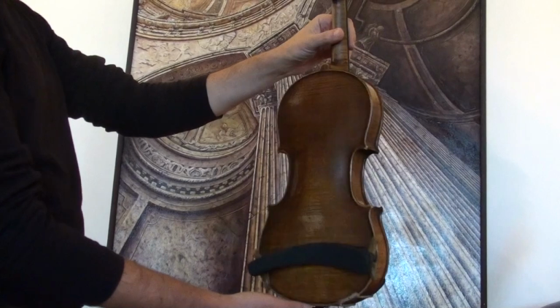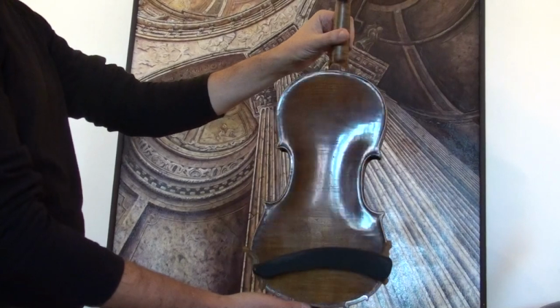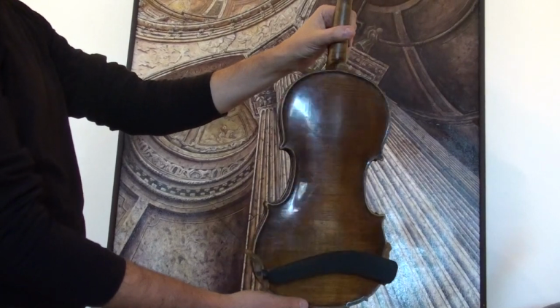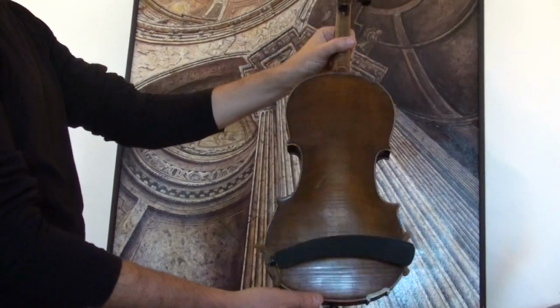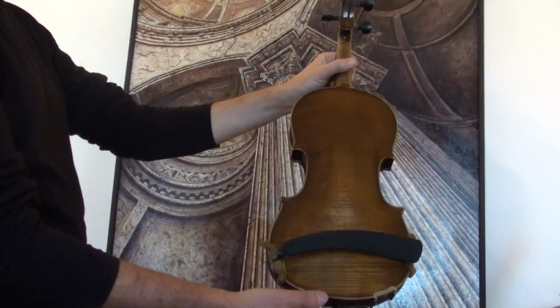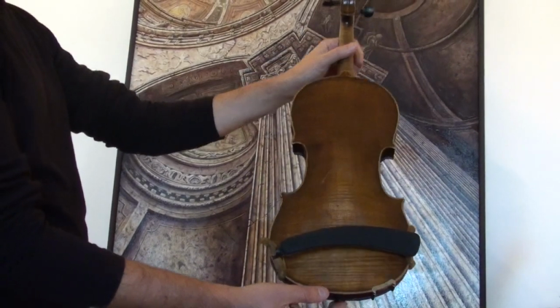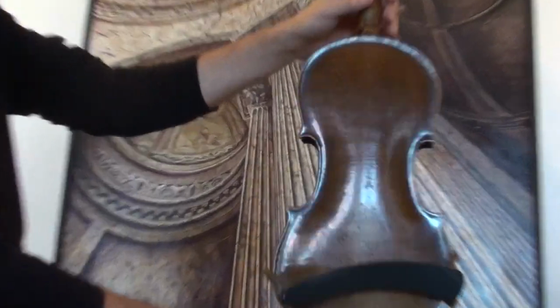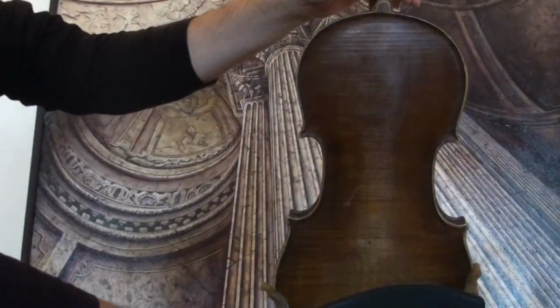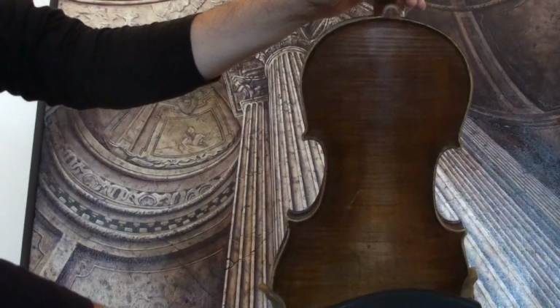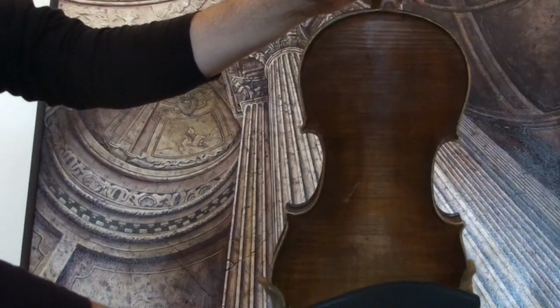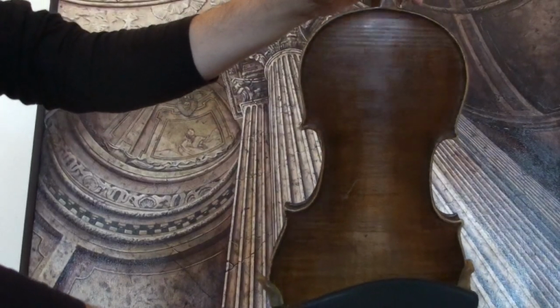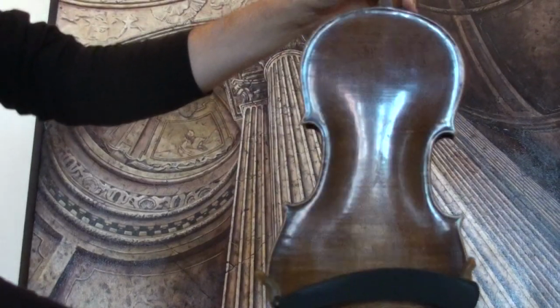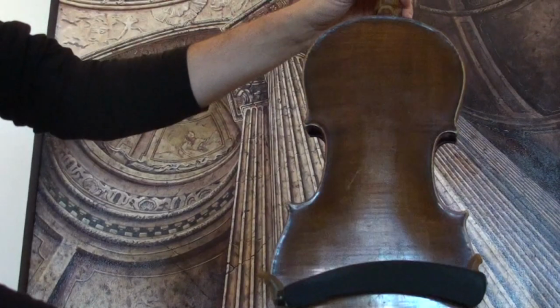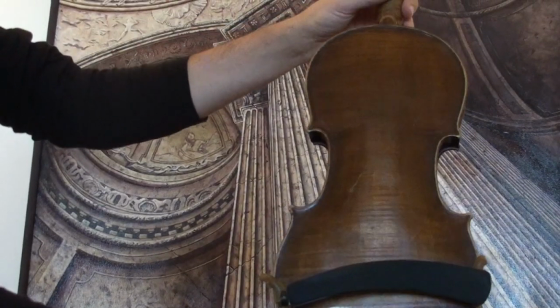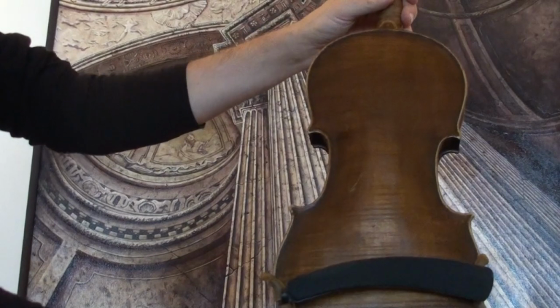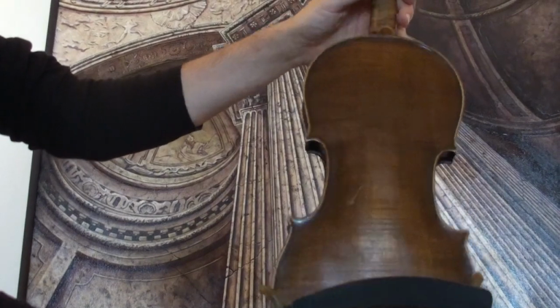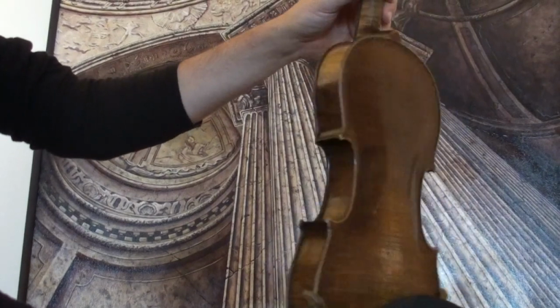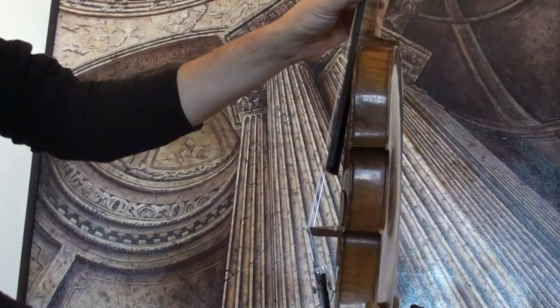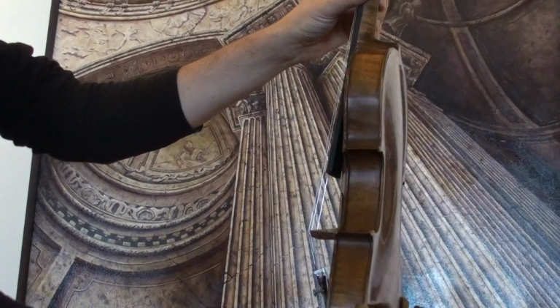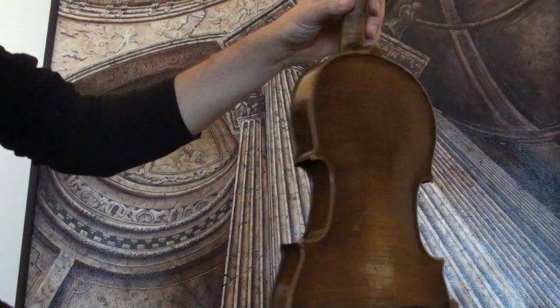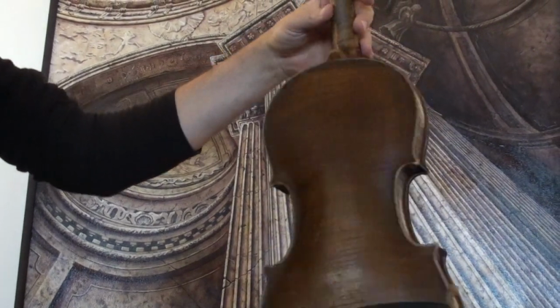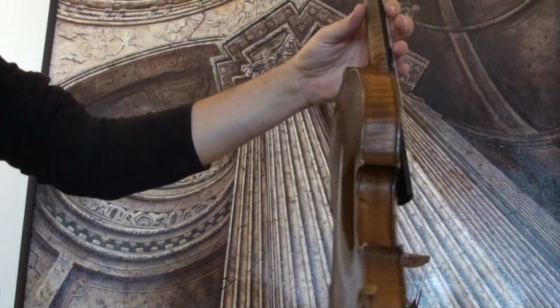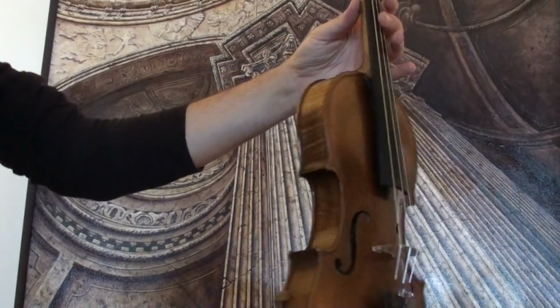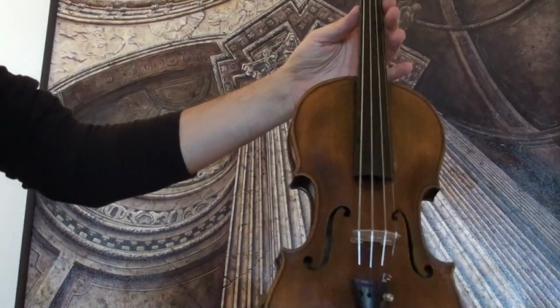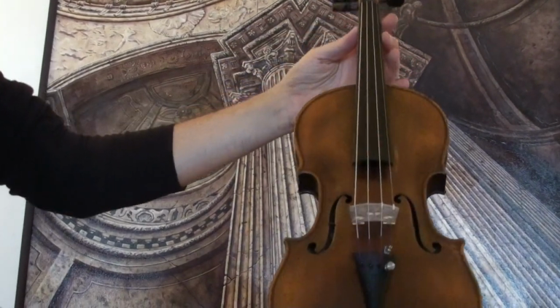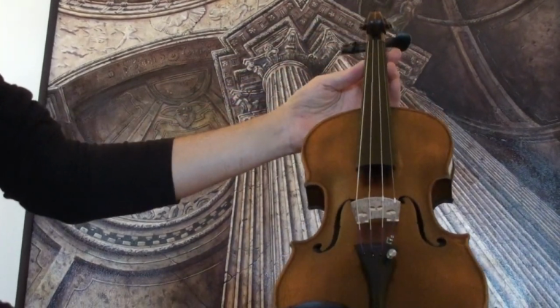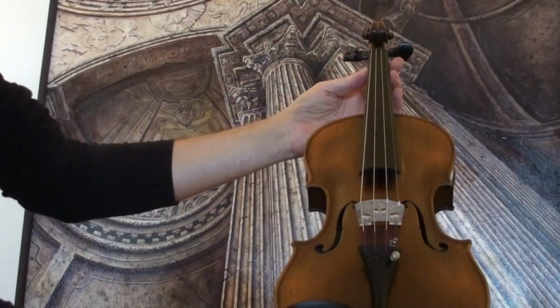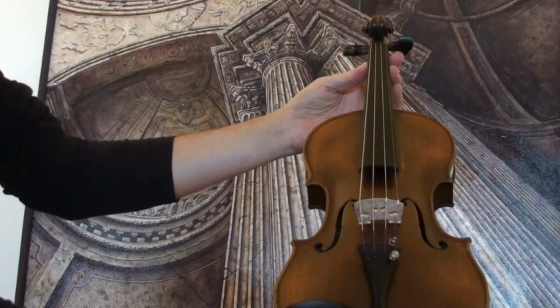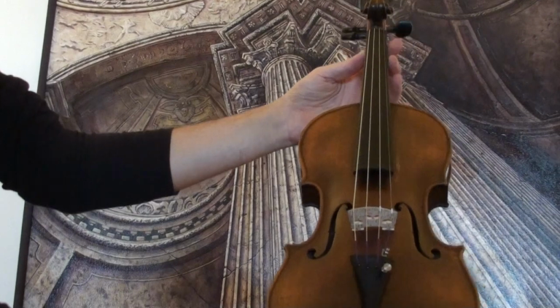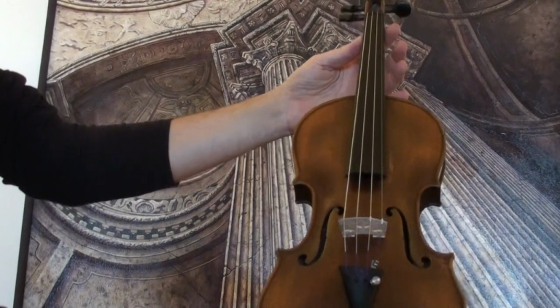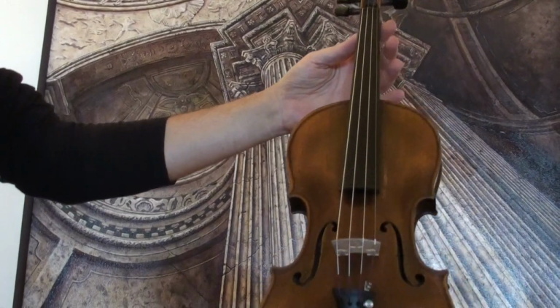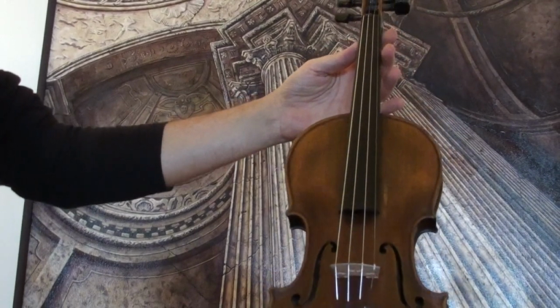The violin shows a nicely flamed one-piece maple back, ribs and neck from the same wood, and a medium to fine-grained spruce front.